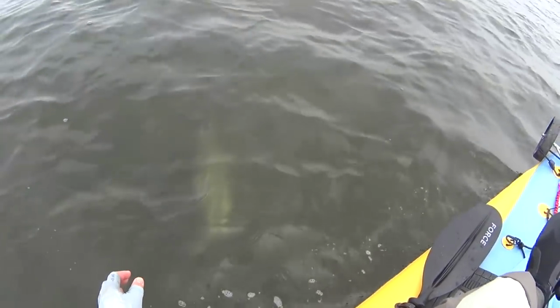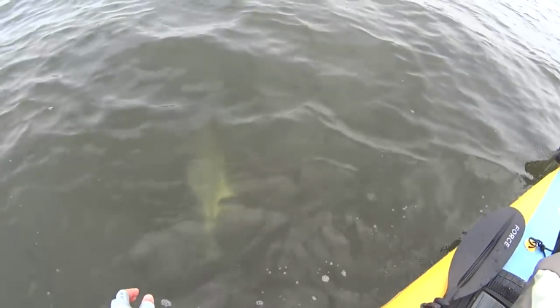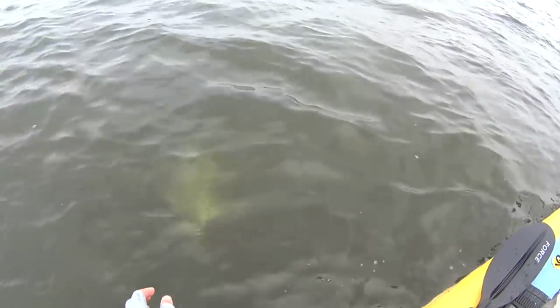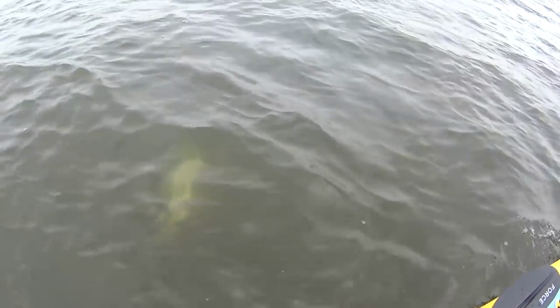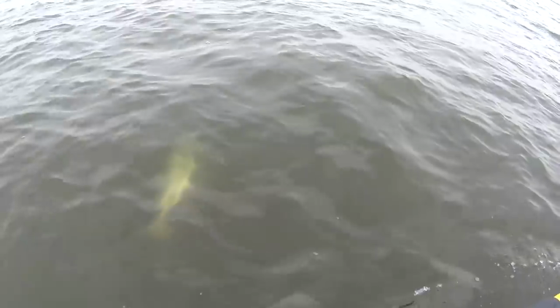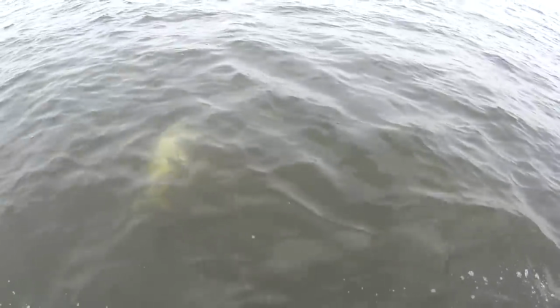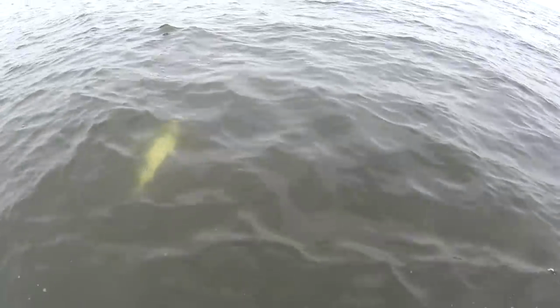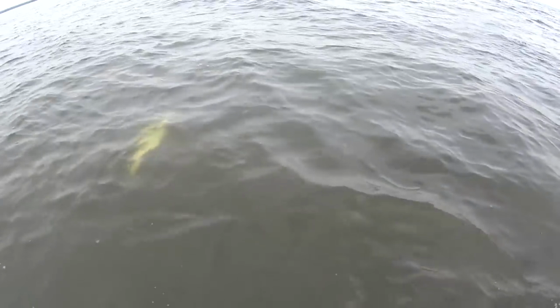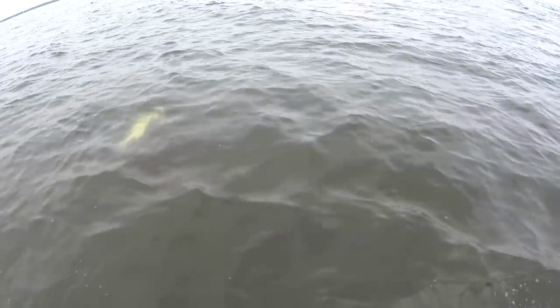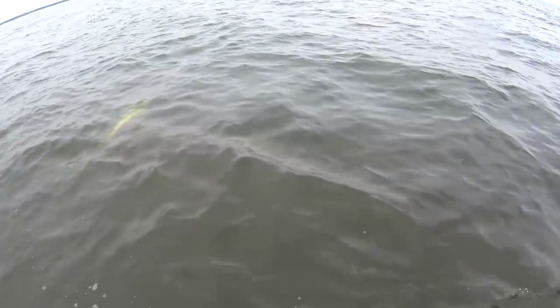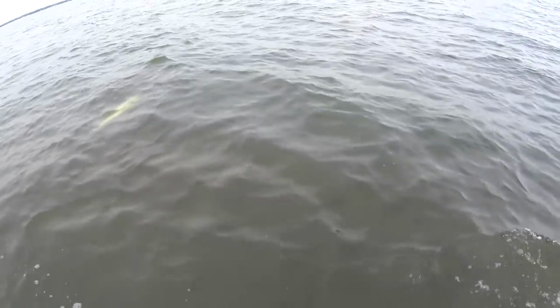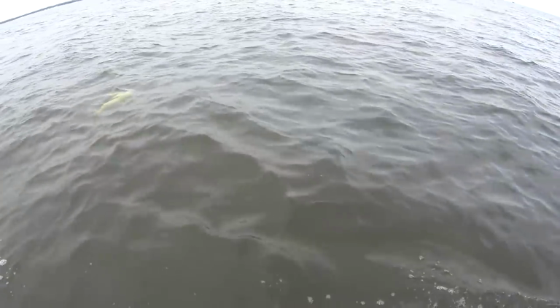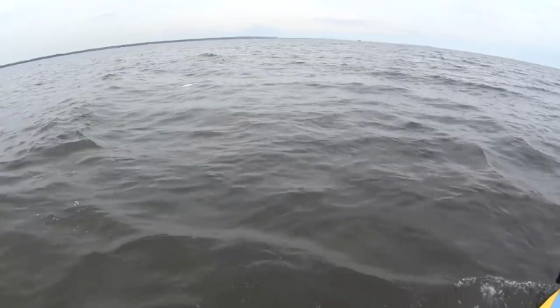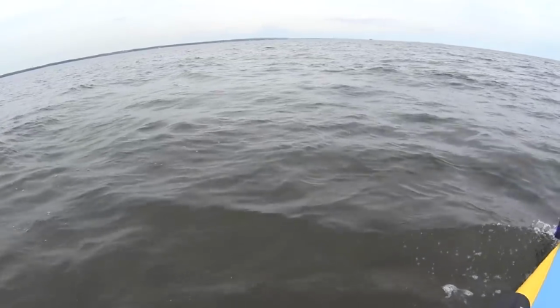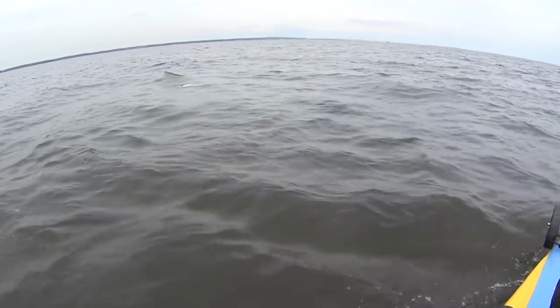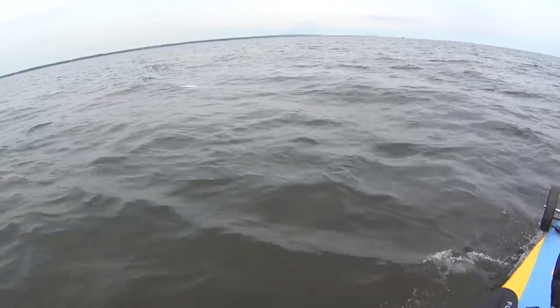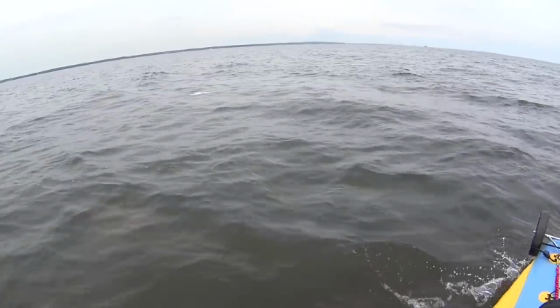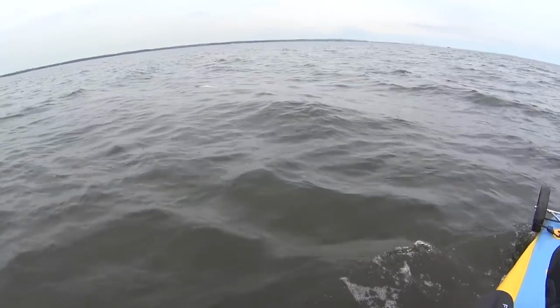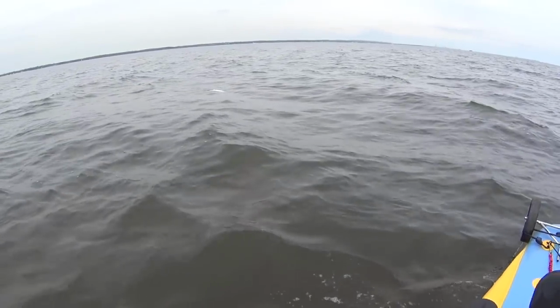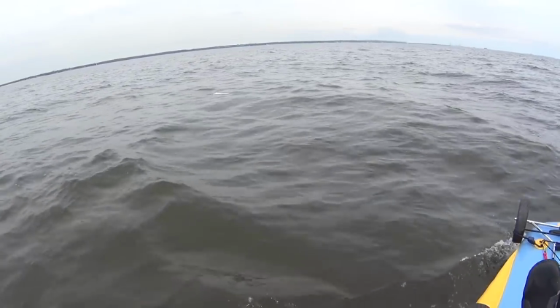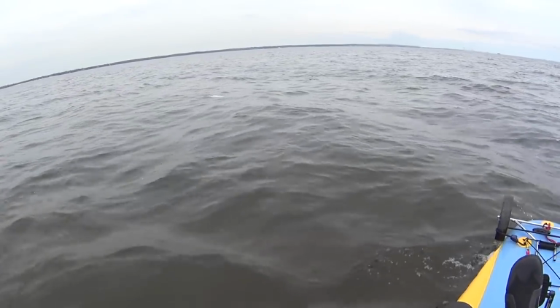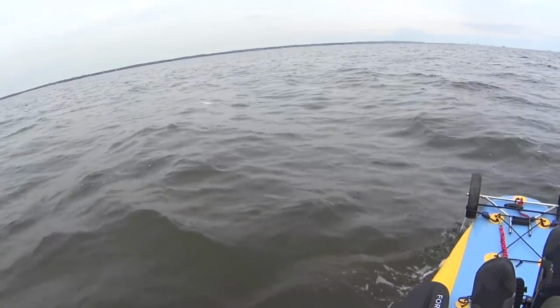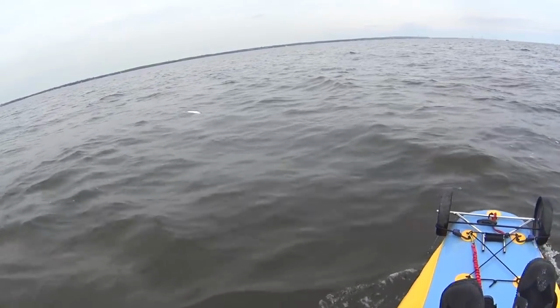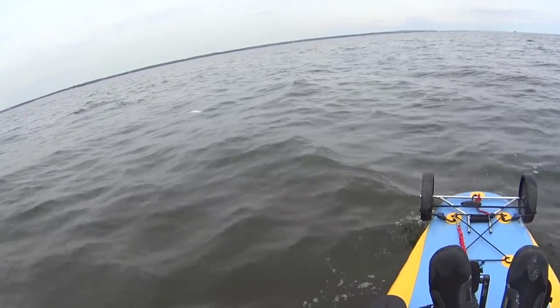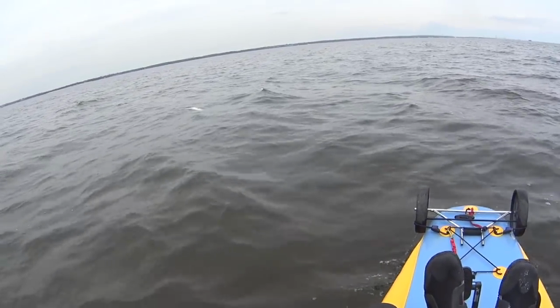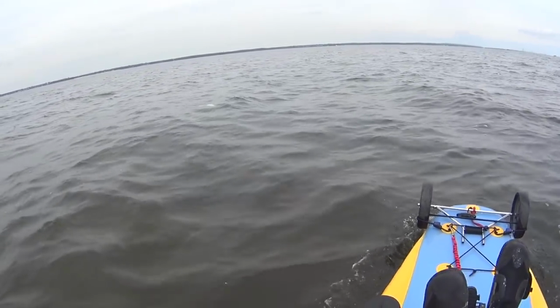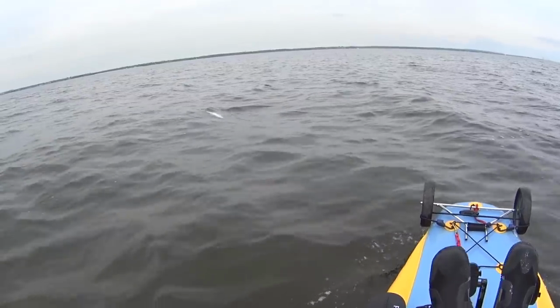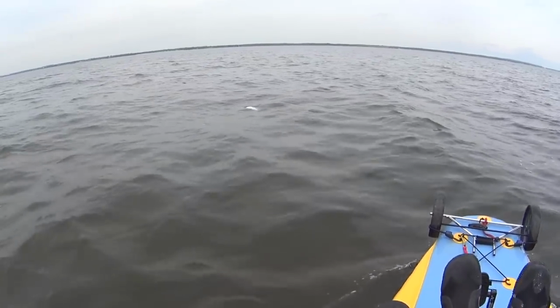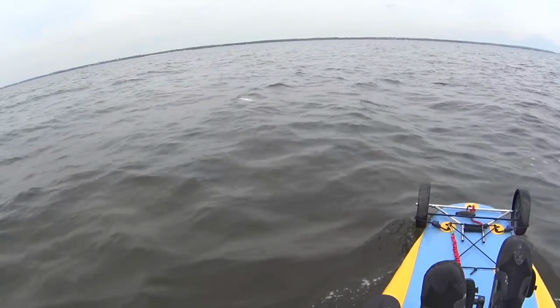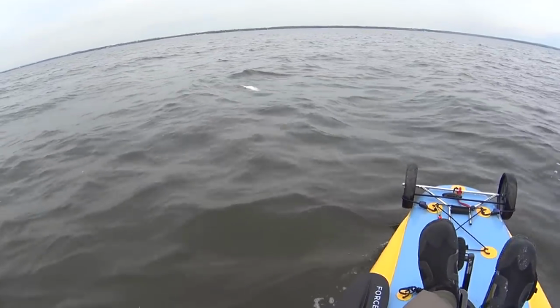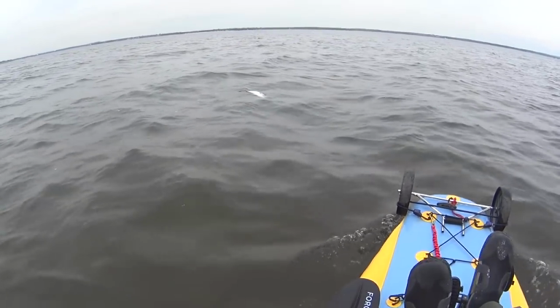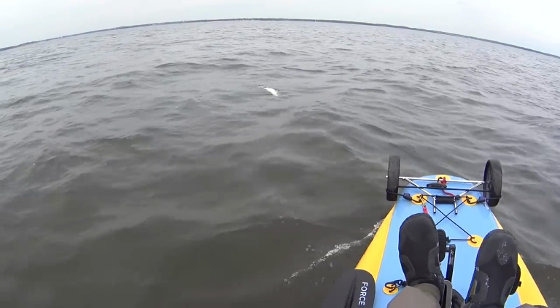He dove right as I got there. I had some steering issues that day — my rudder was kind of stuck, so it was more difficult than it looked.